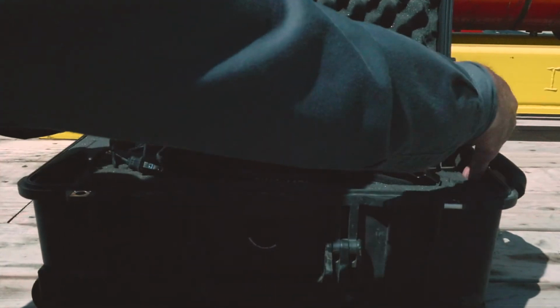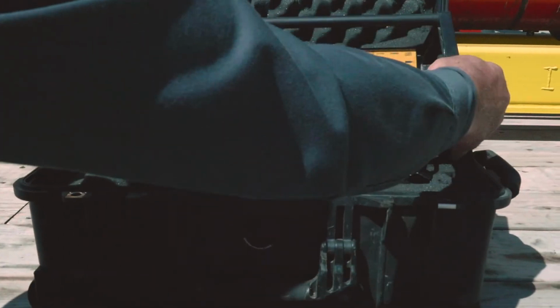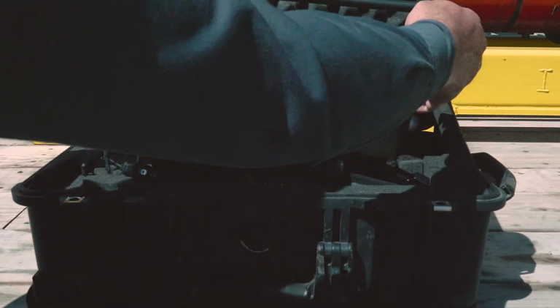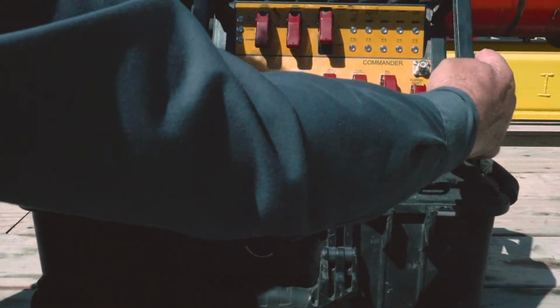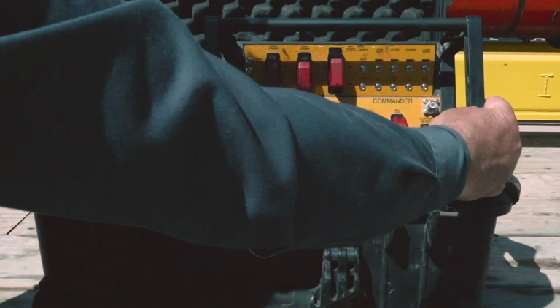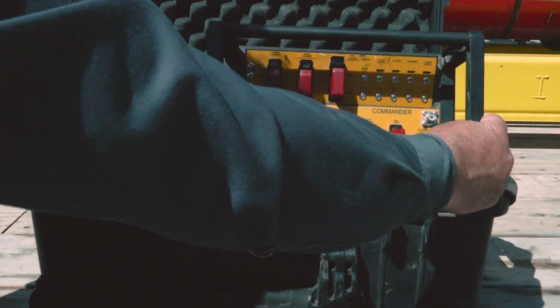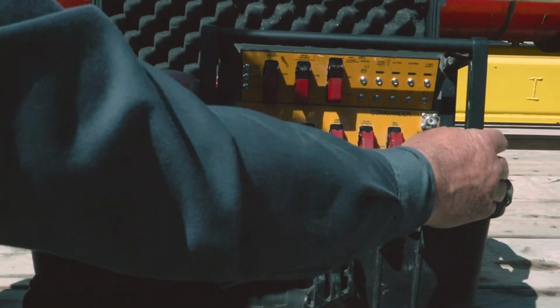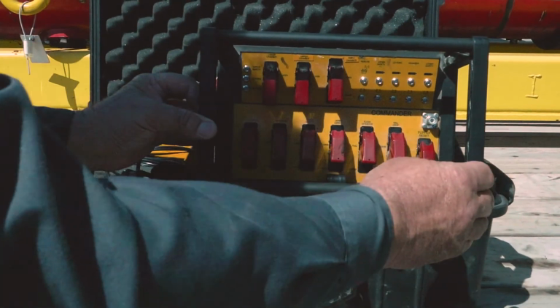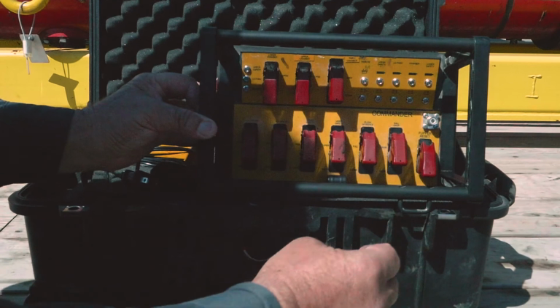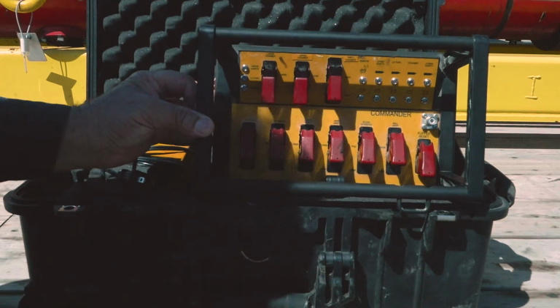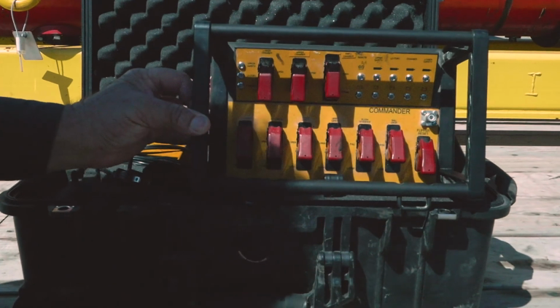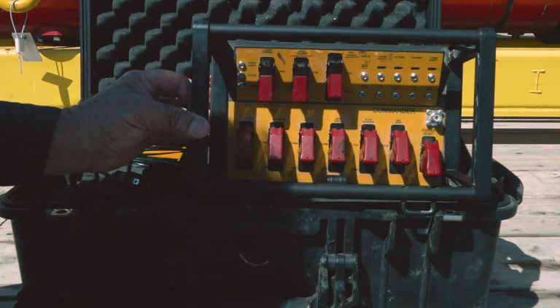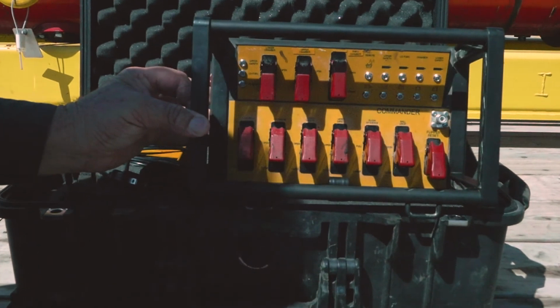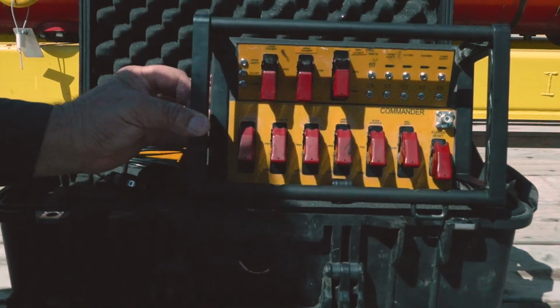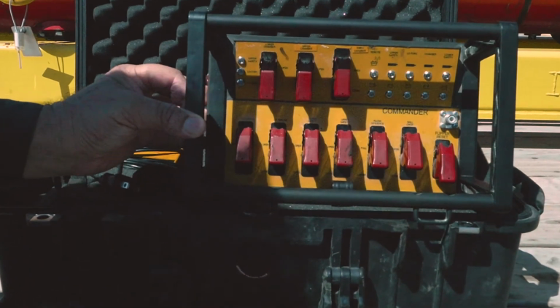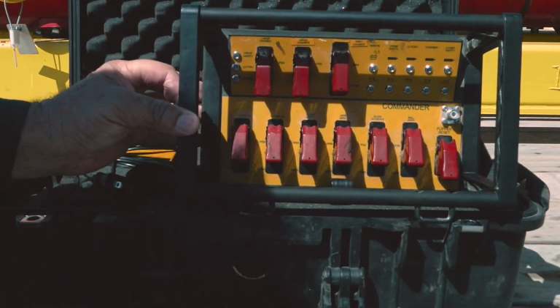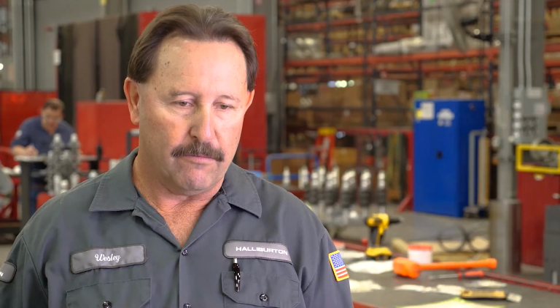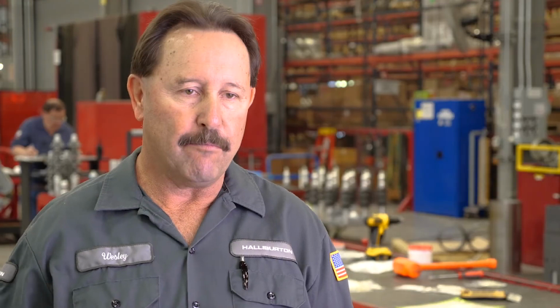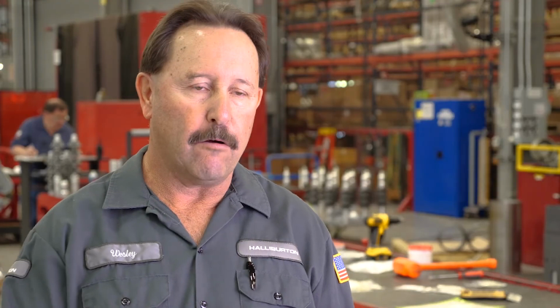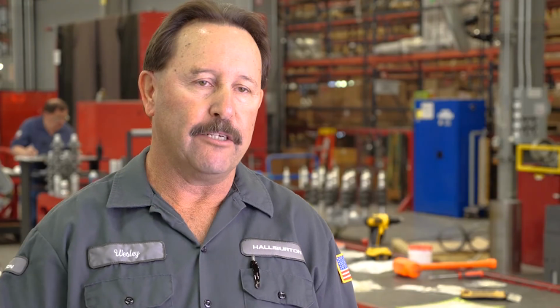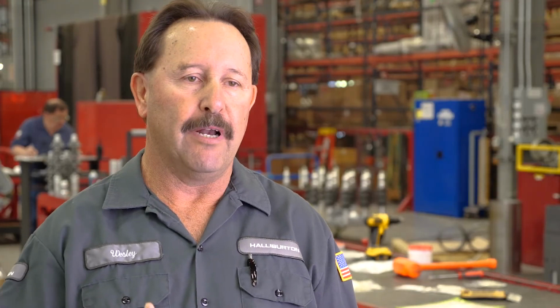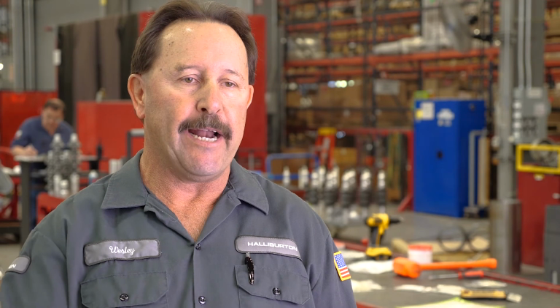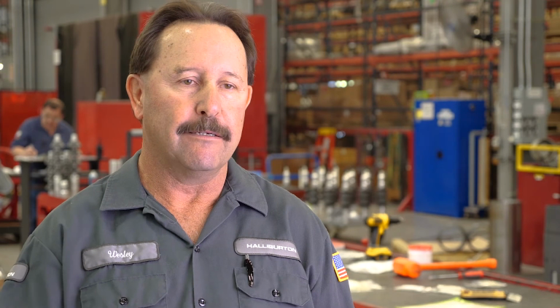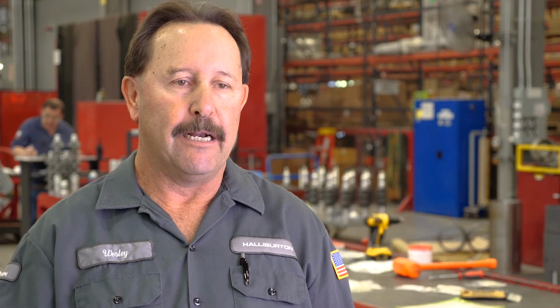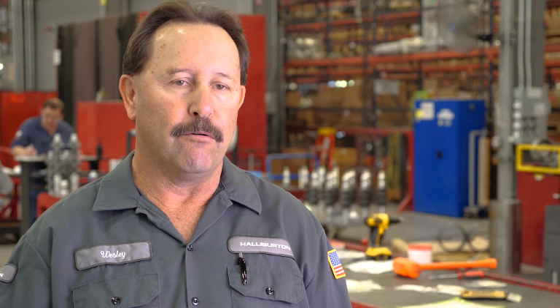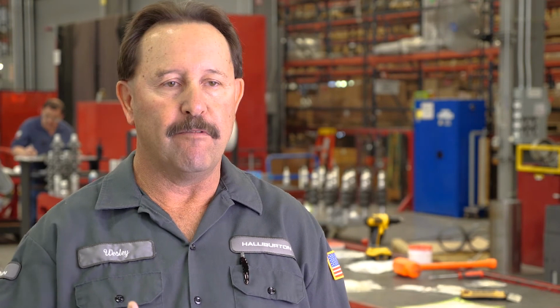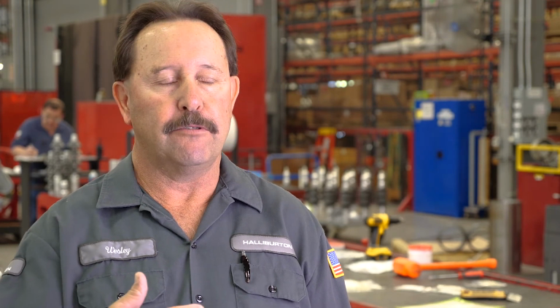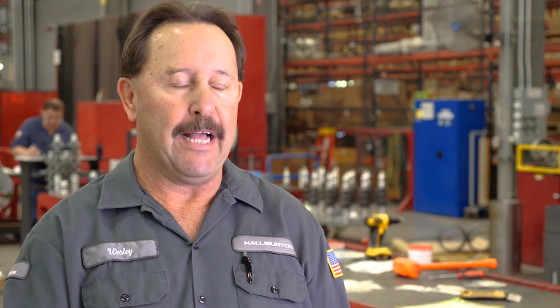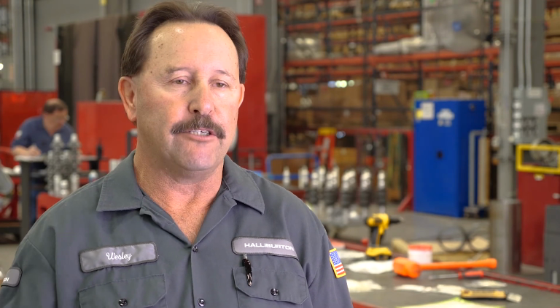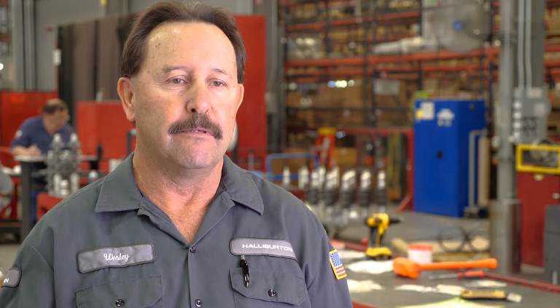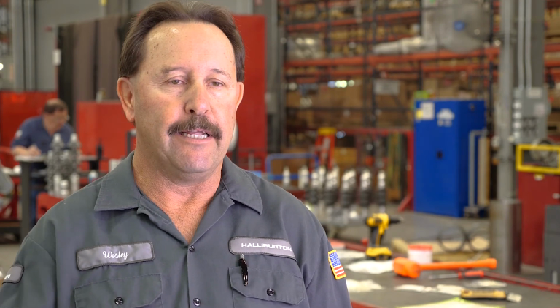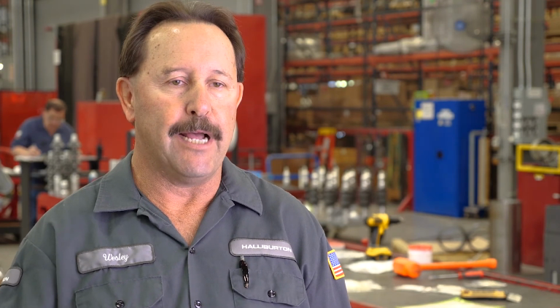We presented the Commander FB top-drive cementing head so they could rotate and reciprocate. When they got the bond log back, they showed less channeling and better zonal isolation at the end of the job.